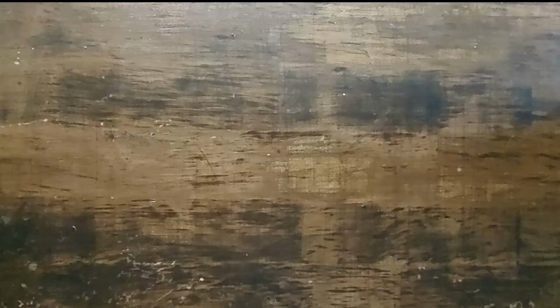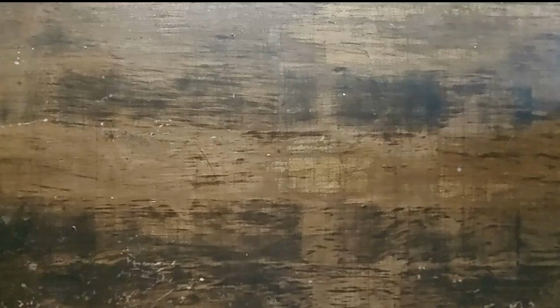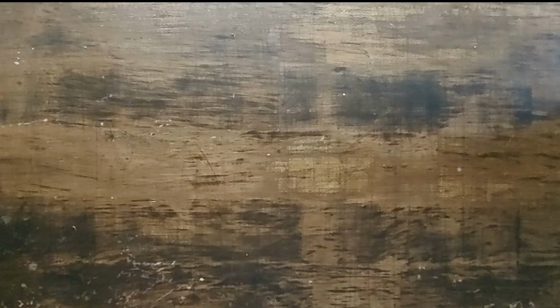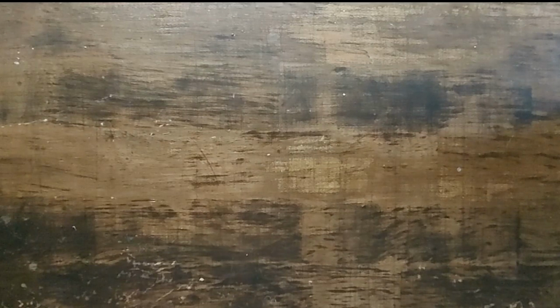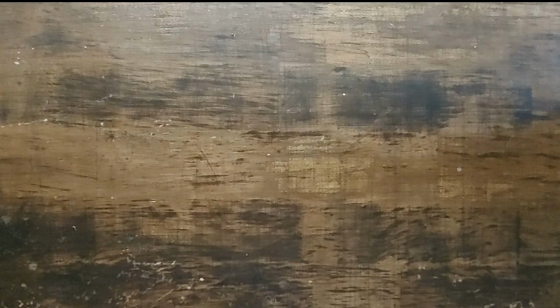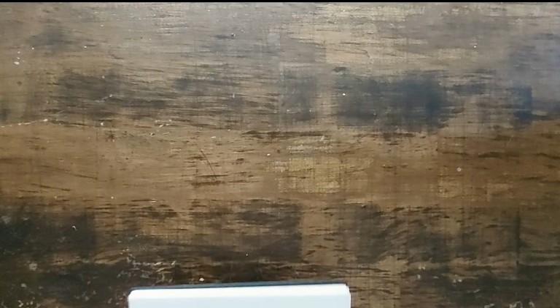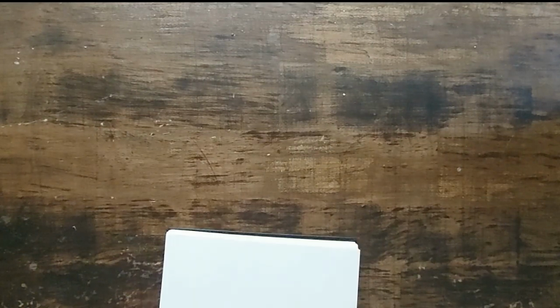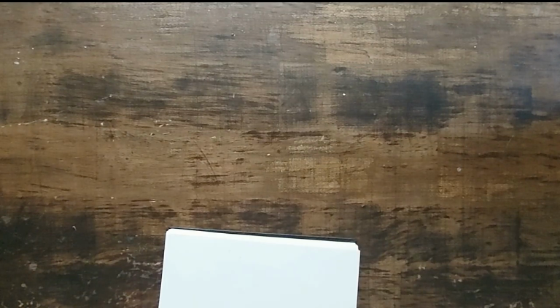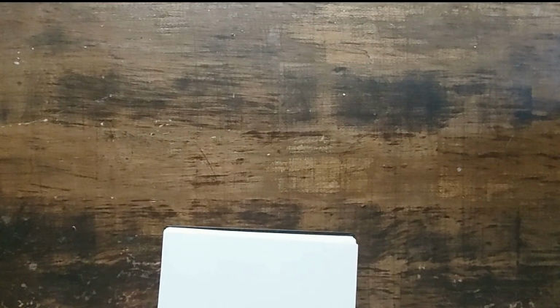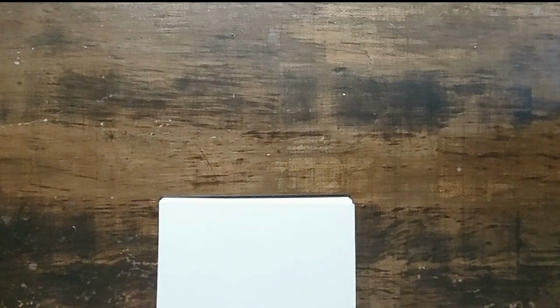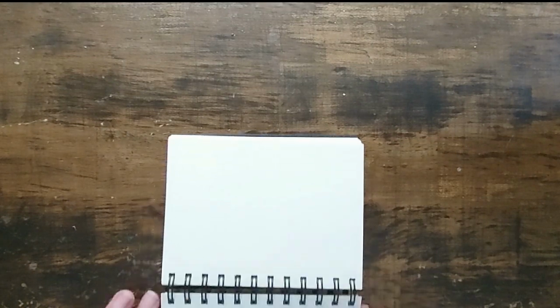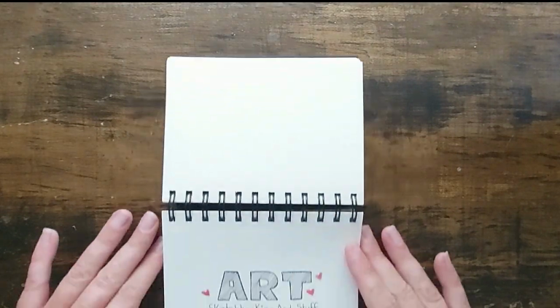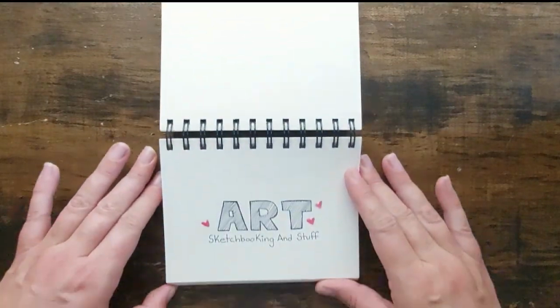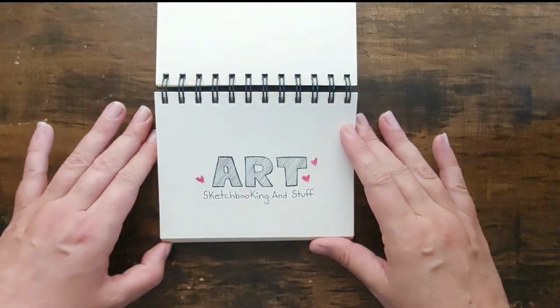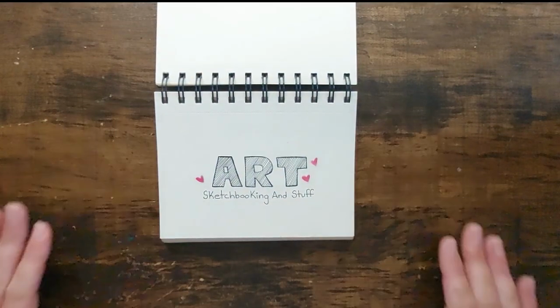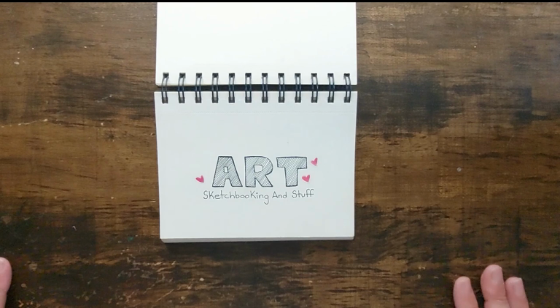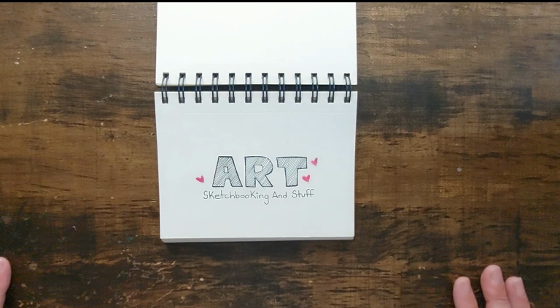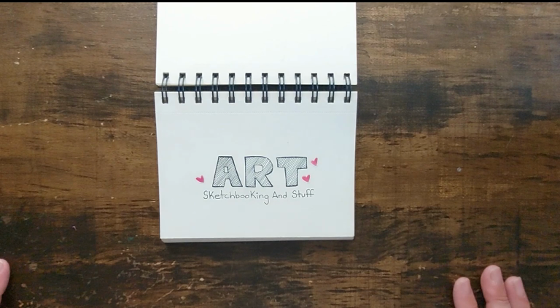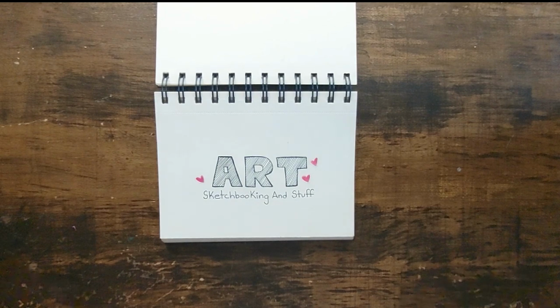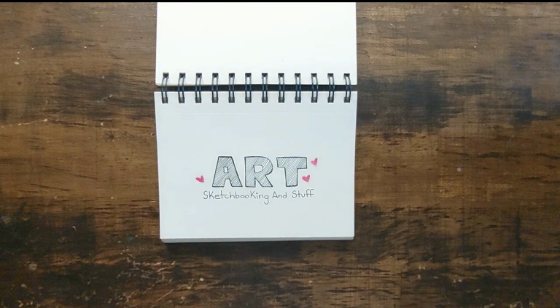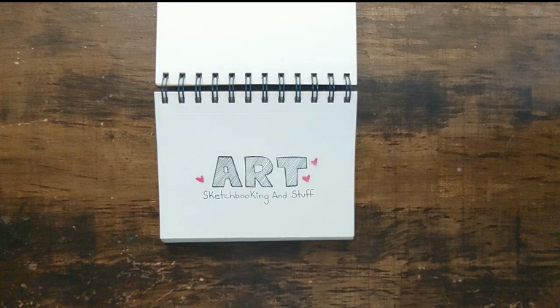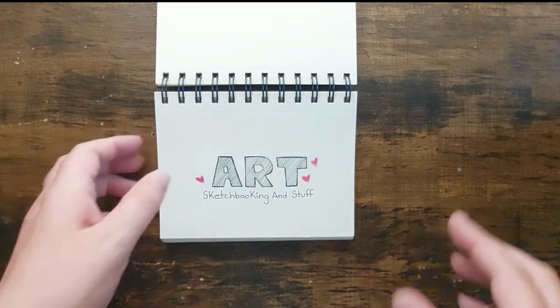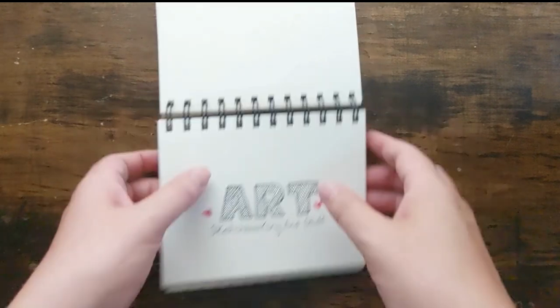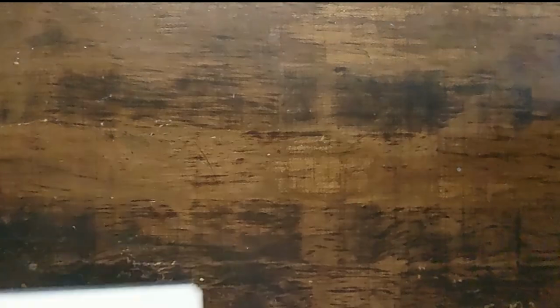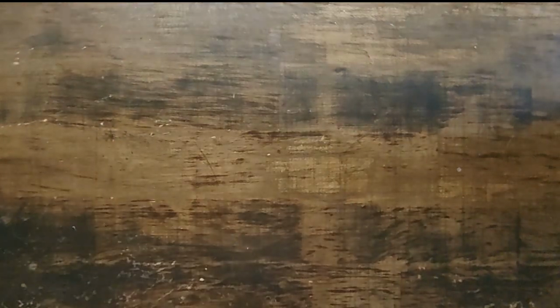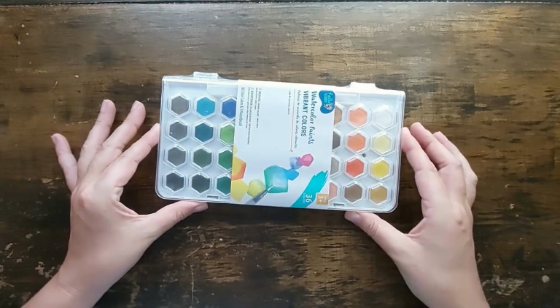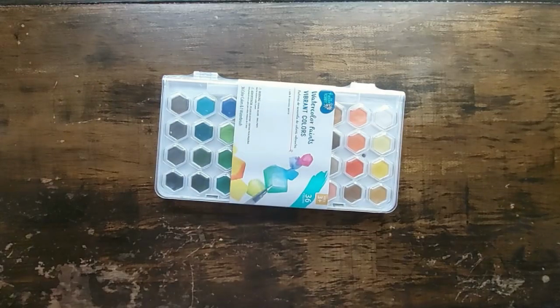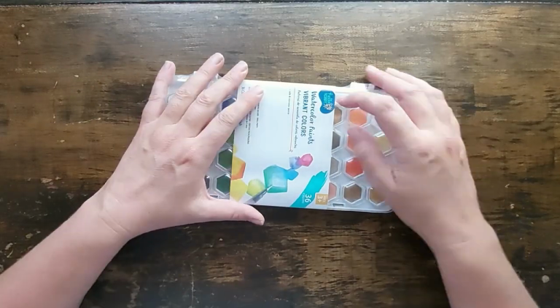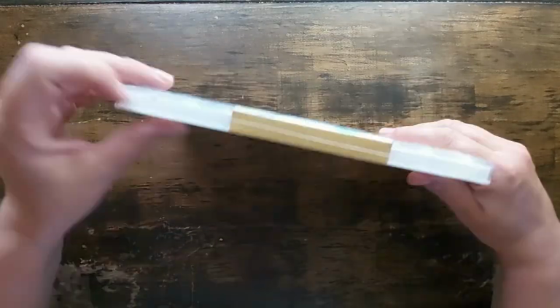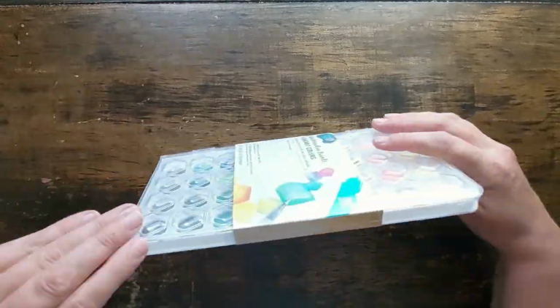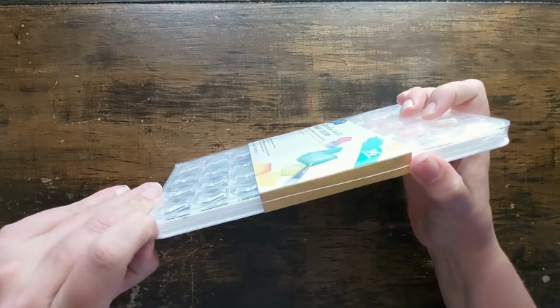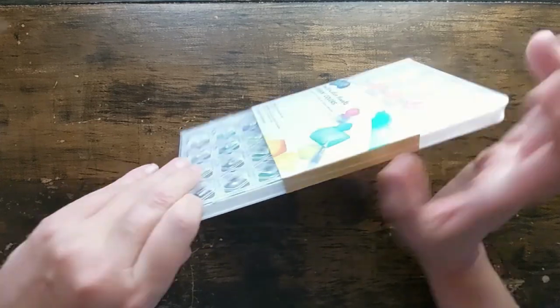Hey you! Welcome back to my channel, or welcome to my channel if it's your first time hanging out with me. Today I'm reviewing these Hello Hobby watercolor paints.